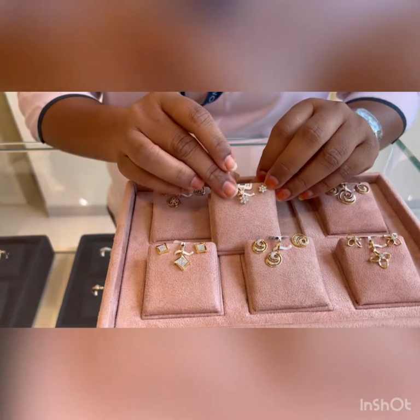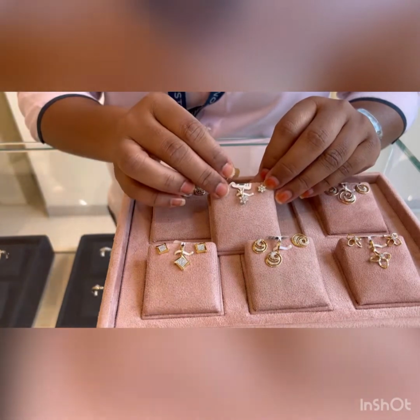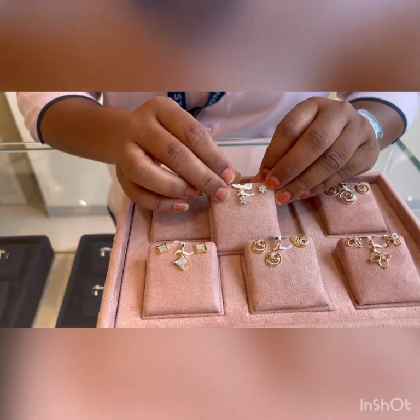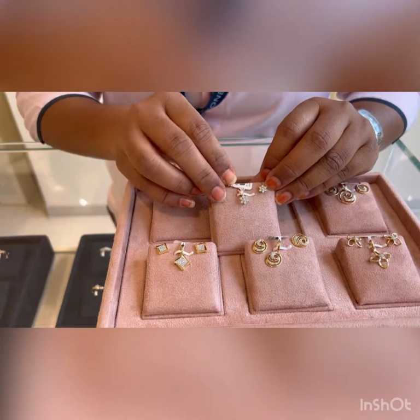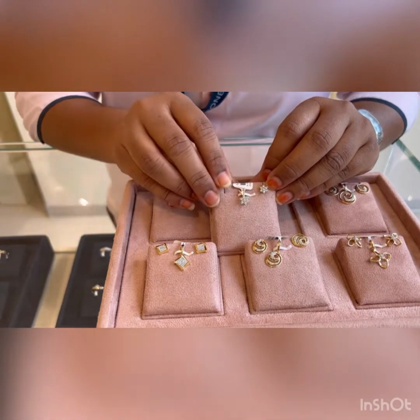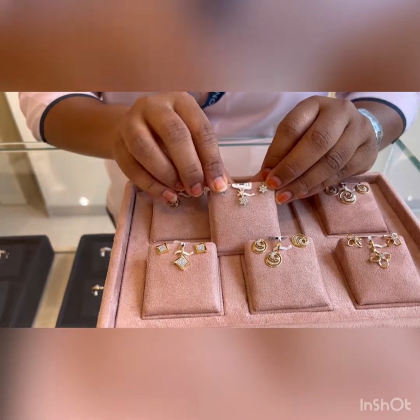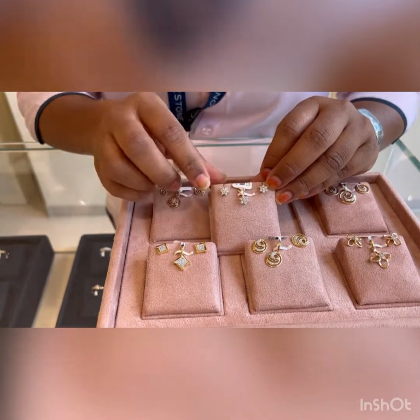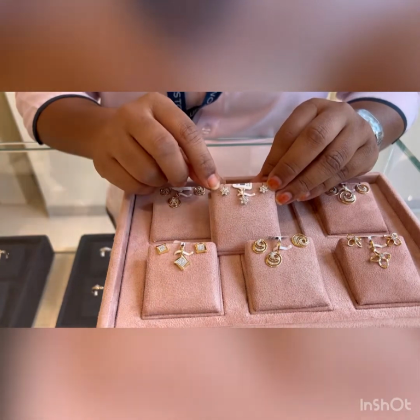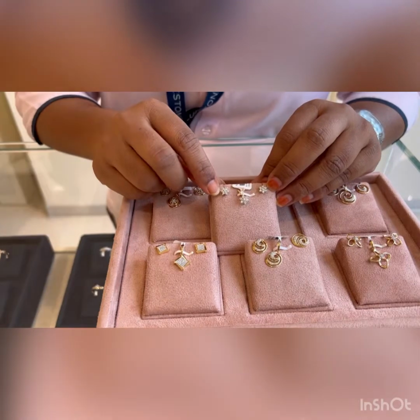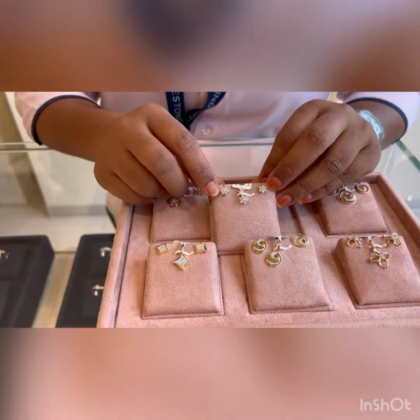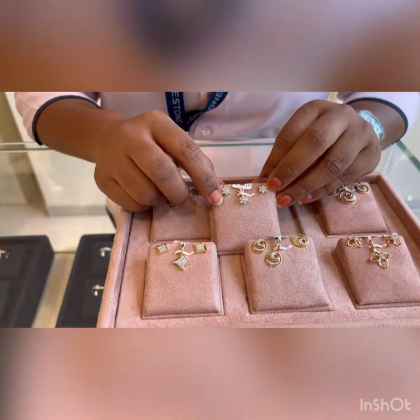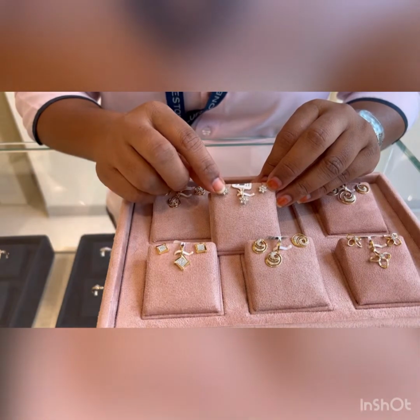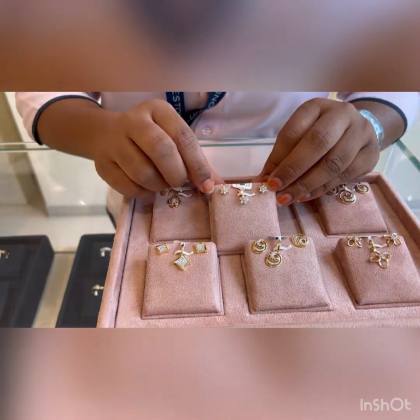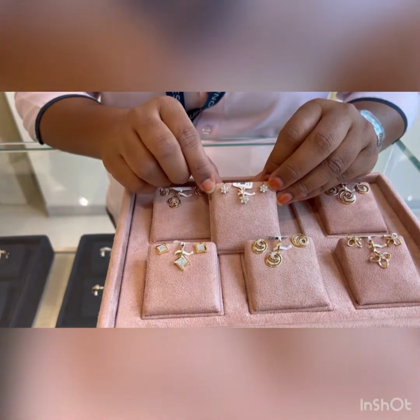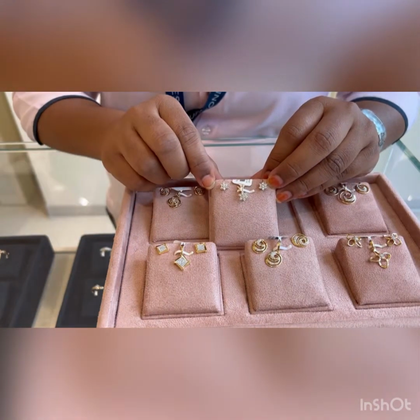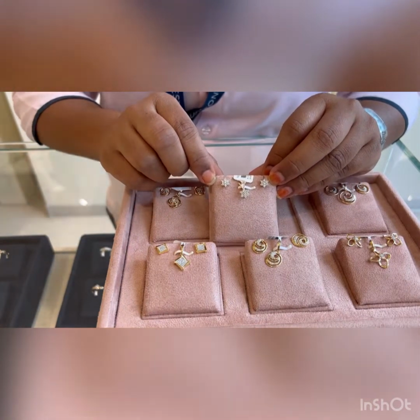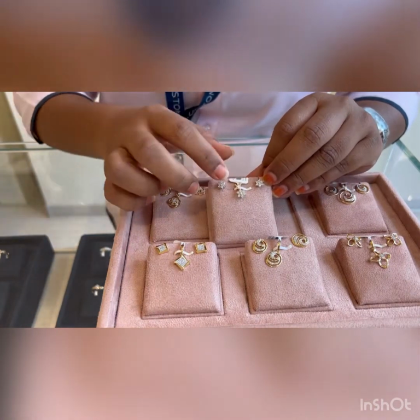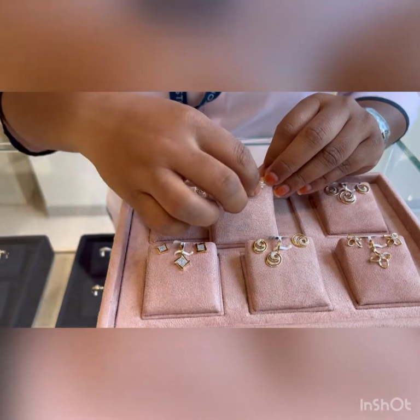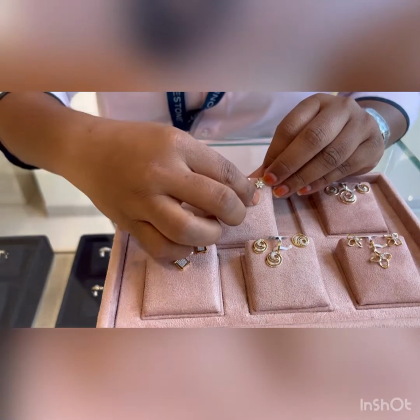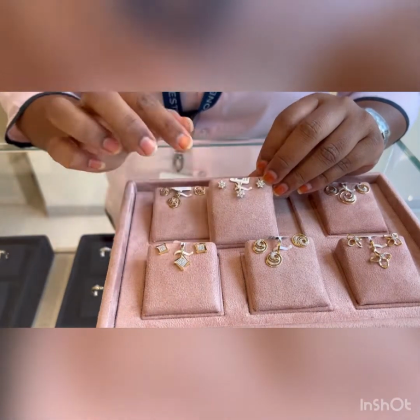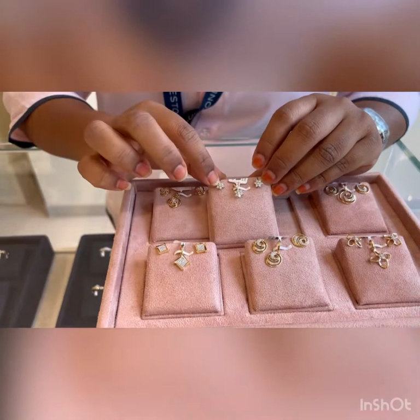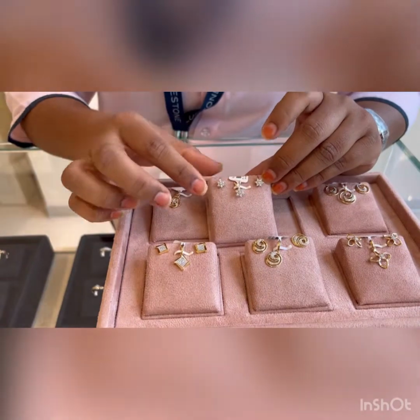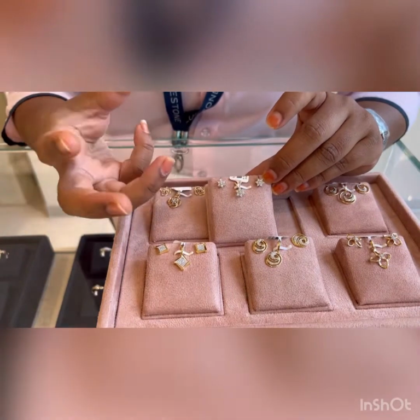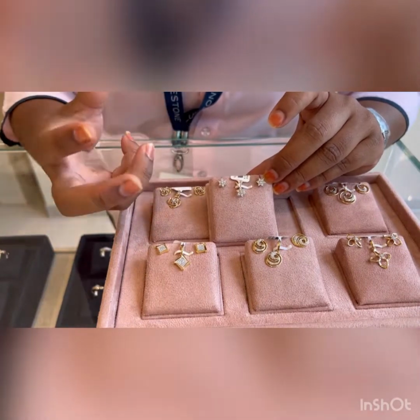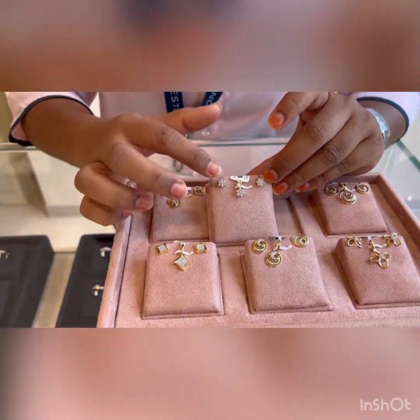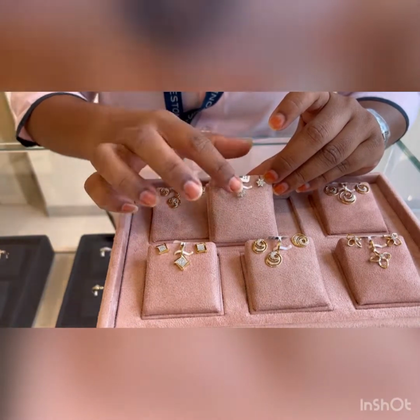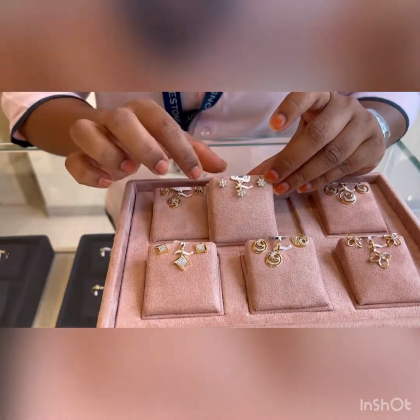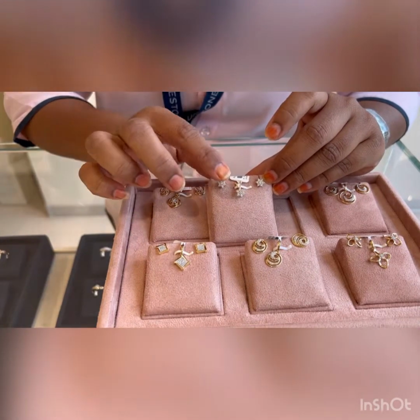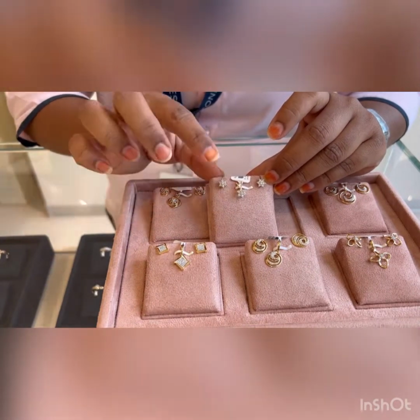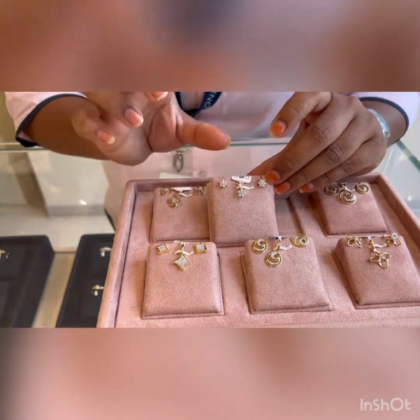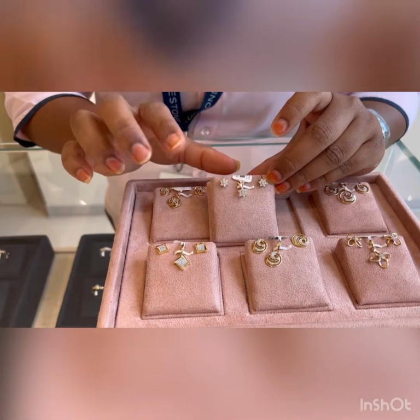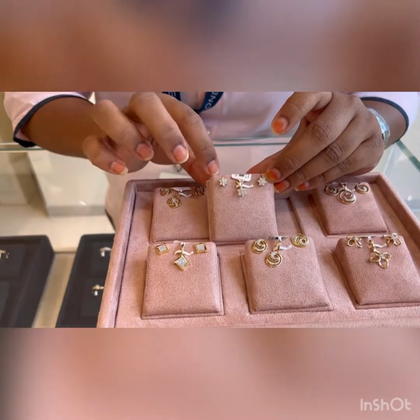These are again in 18 karat gold, because all the diamond jewelry we do is in 18 karat only, to maintain the diamond grip and everything. The gold is completely 18 karat.